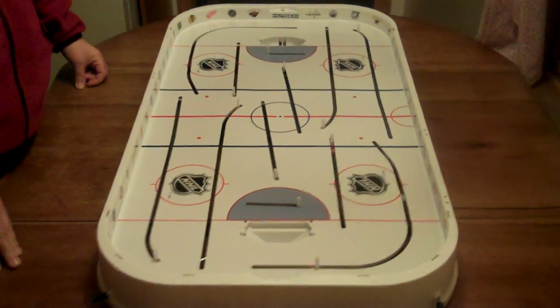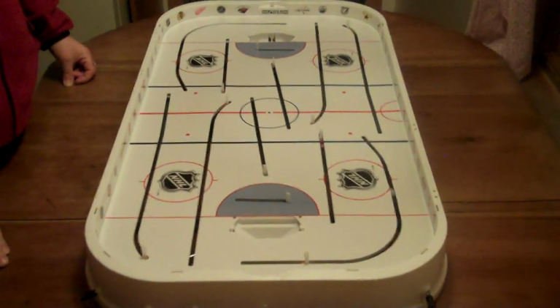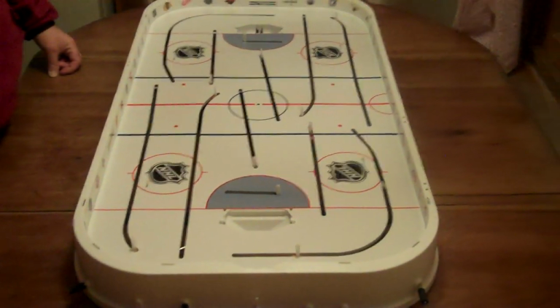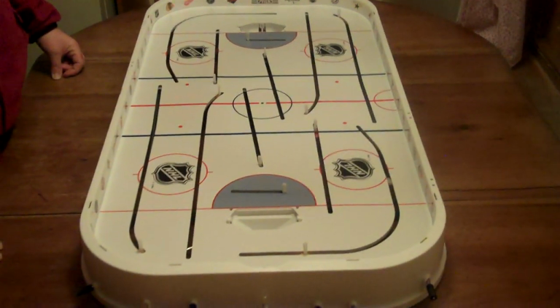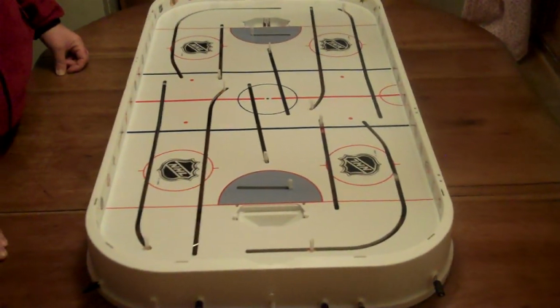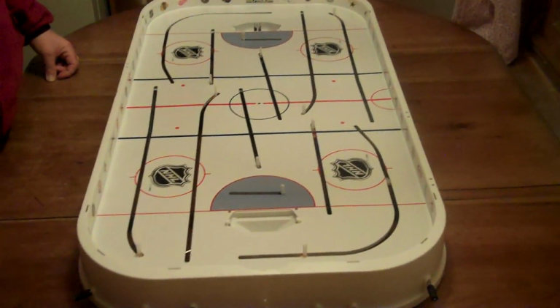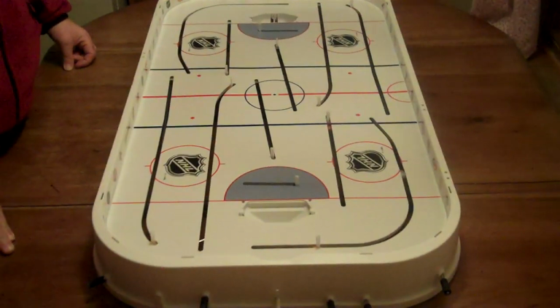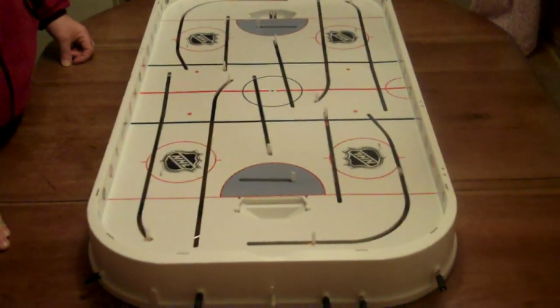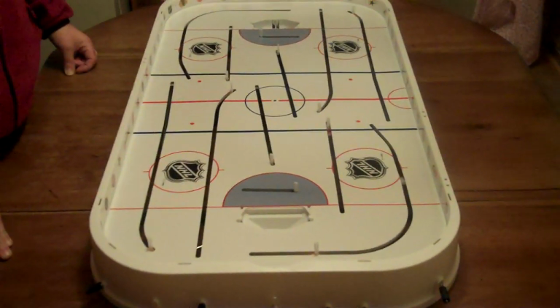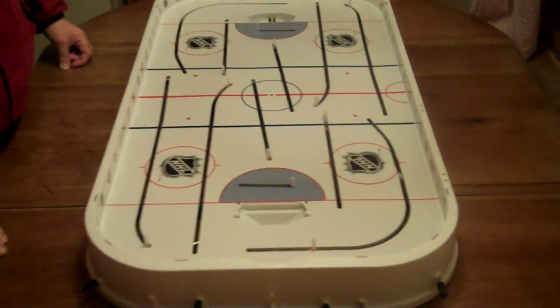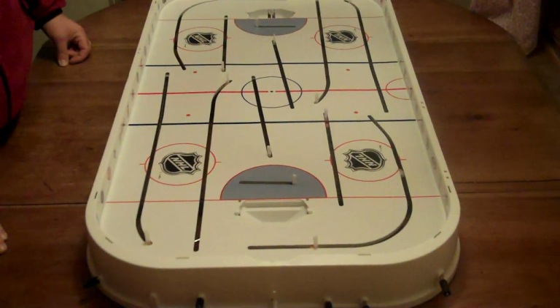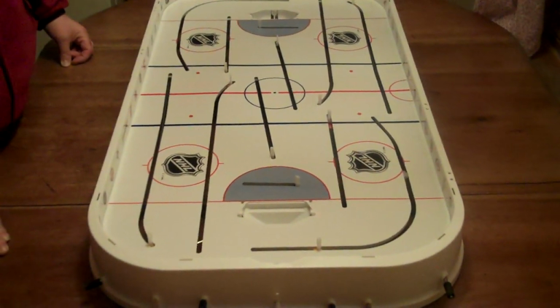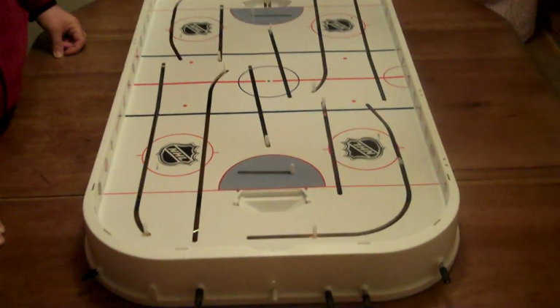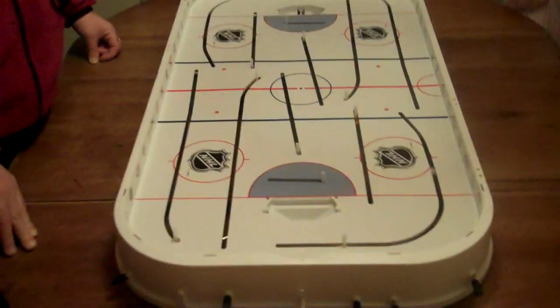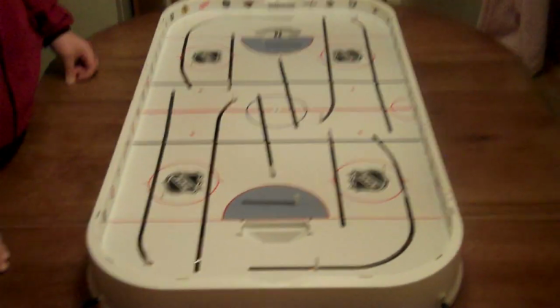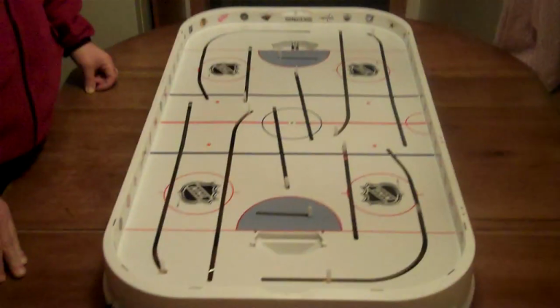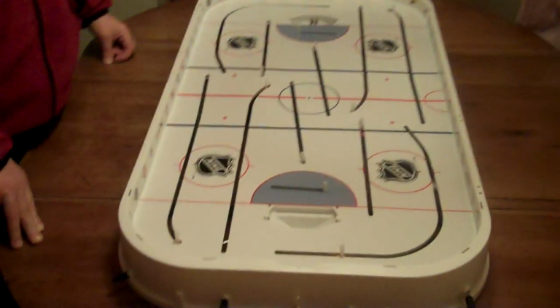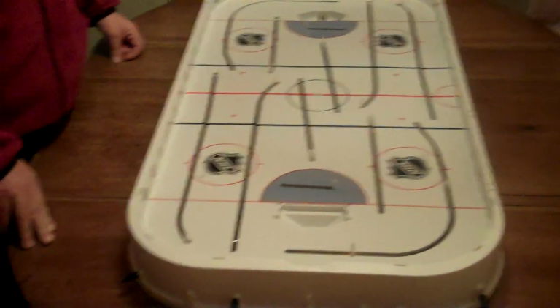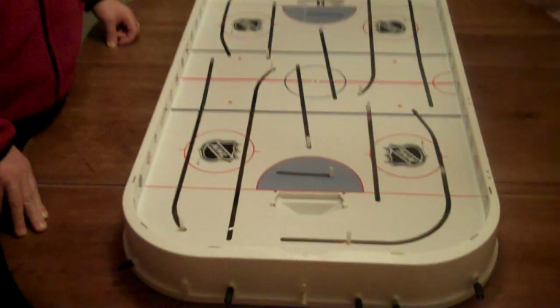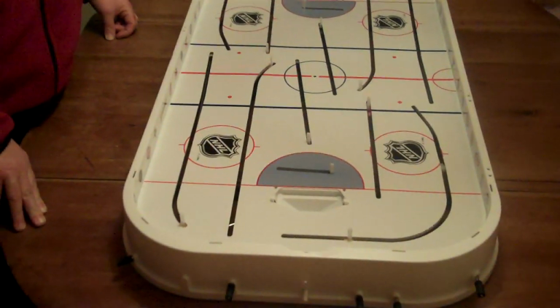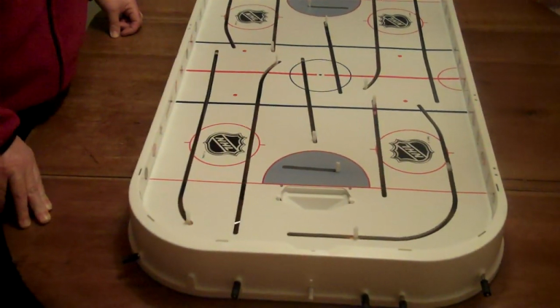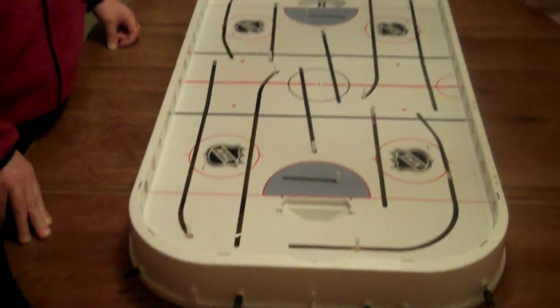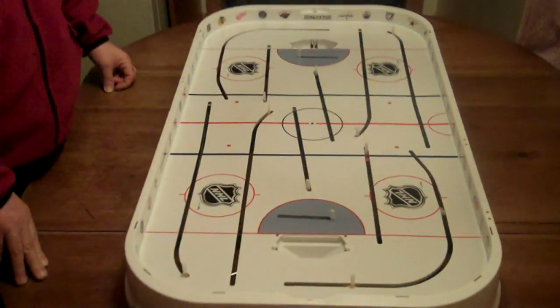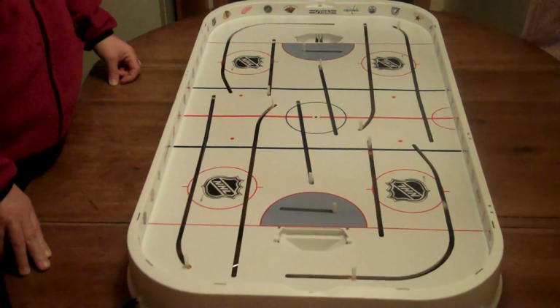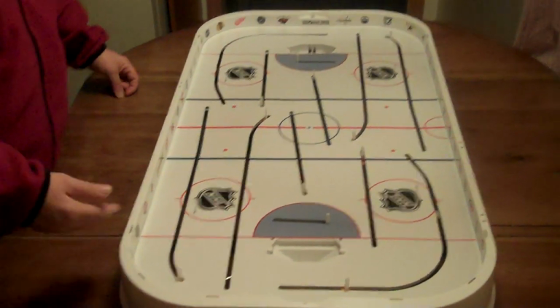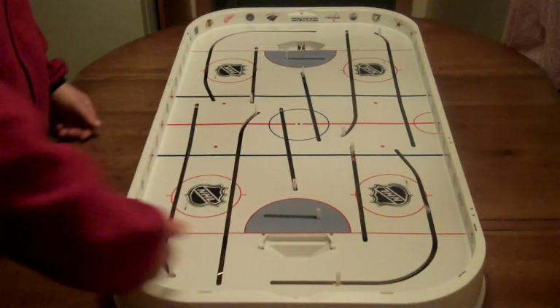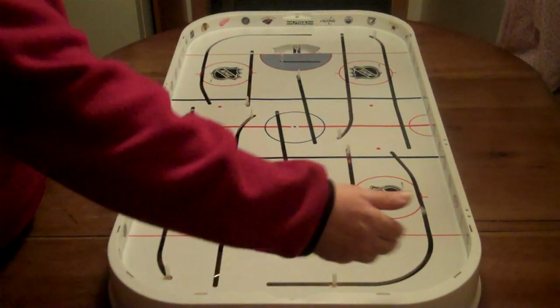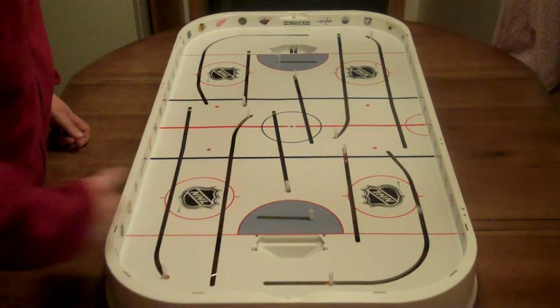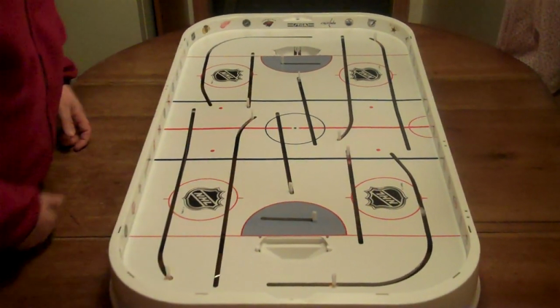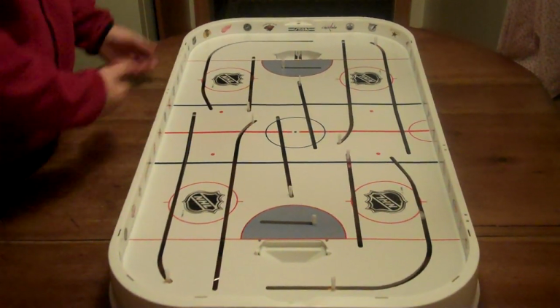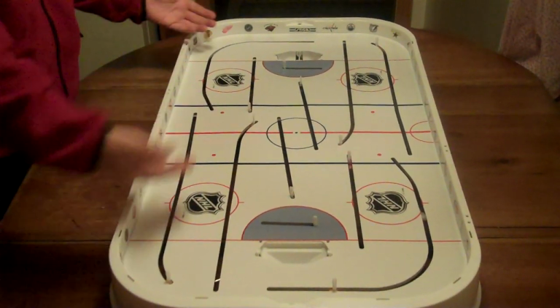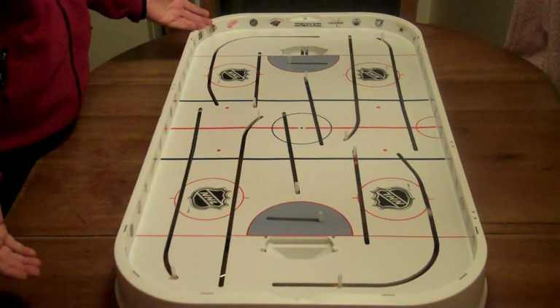Today we're going to show you how to remove an ice sheet for a Stiga table hockey game. The first thing you want to do is take off all the players, take the nets off, the plexiglass, so all you have is the ice sheet.